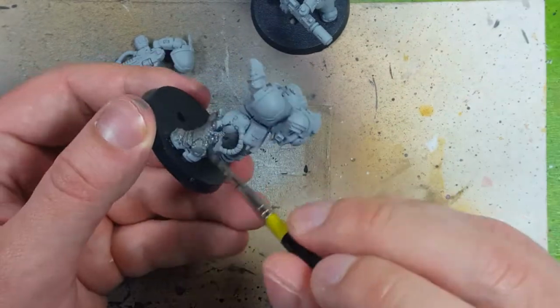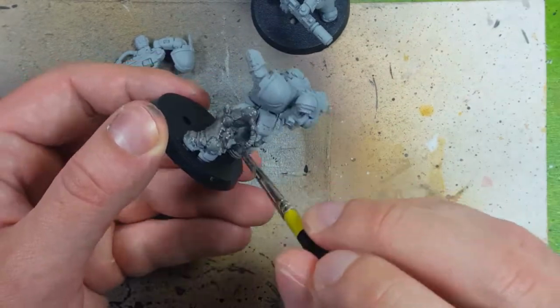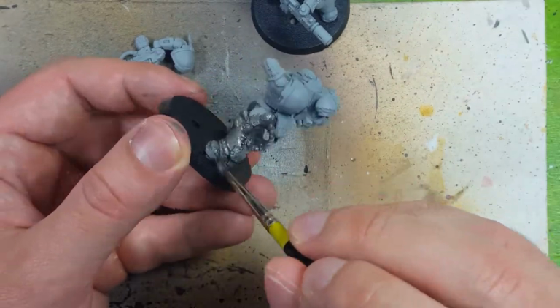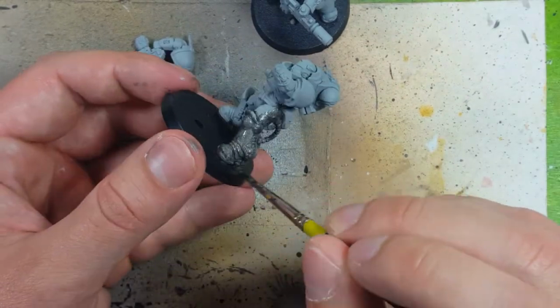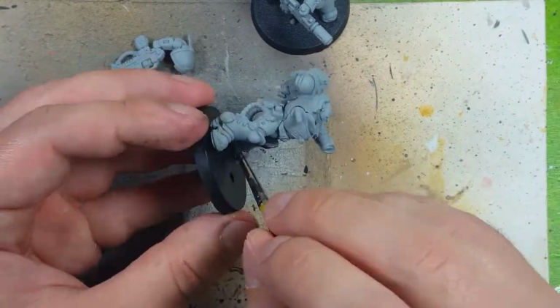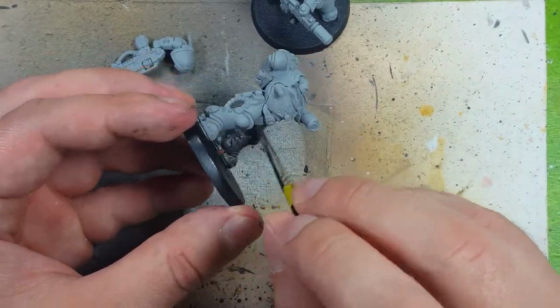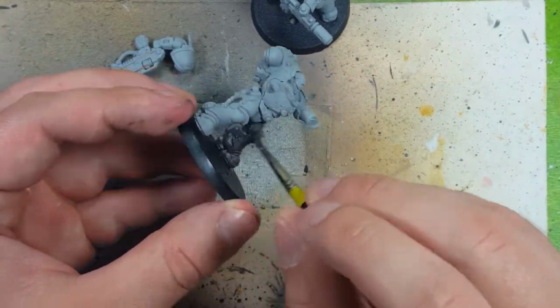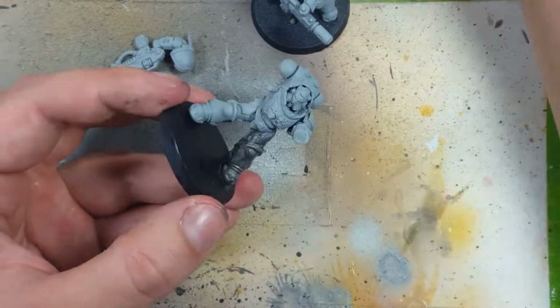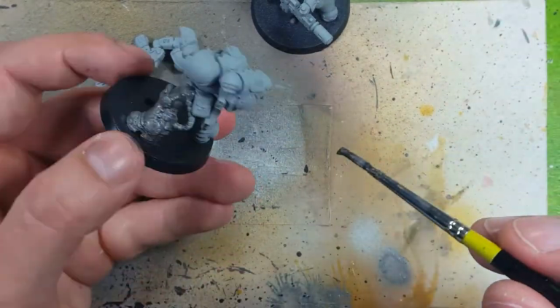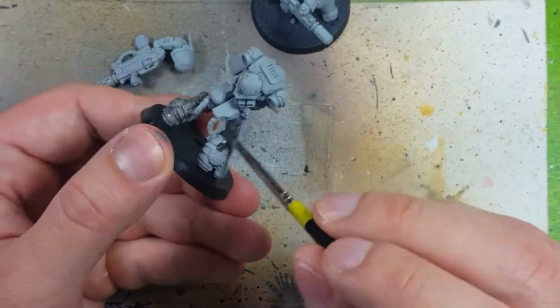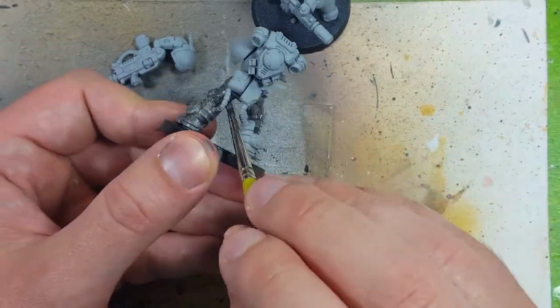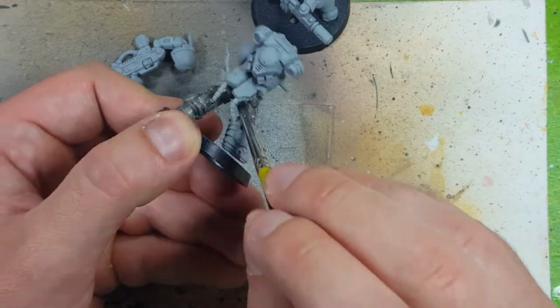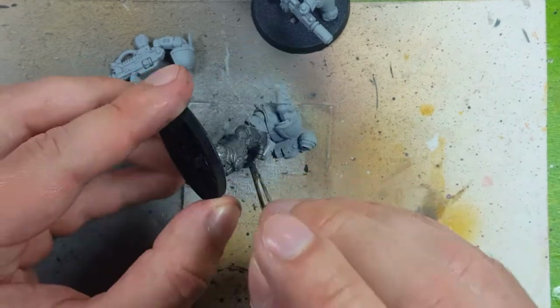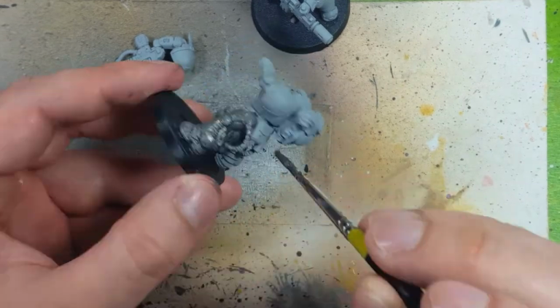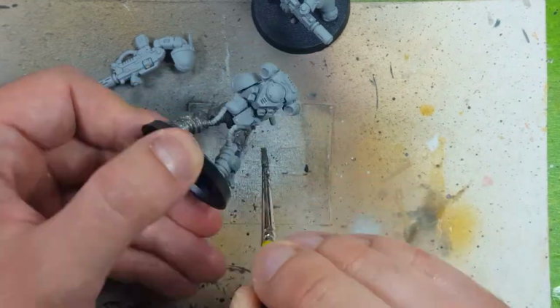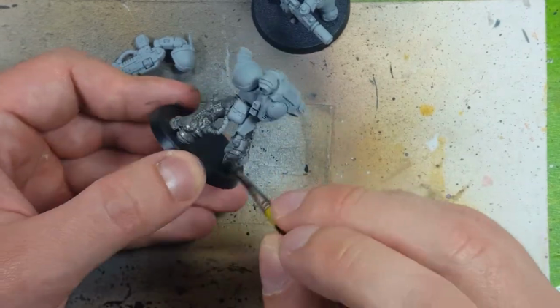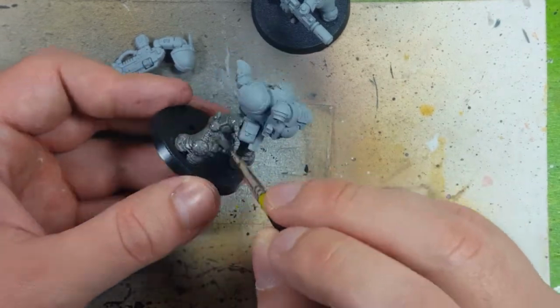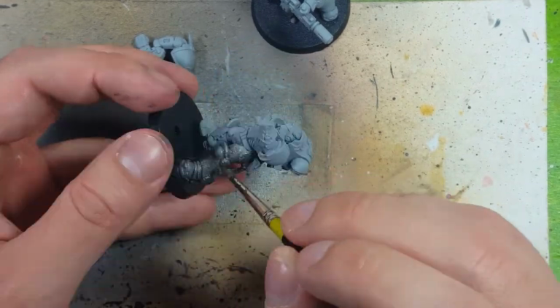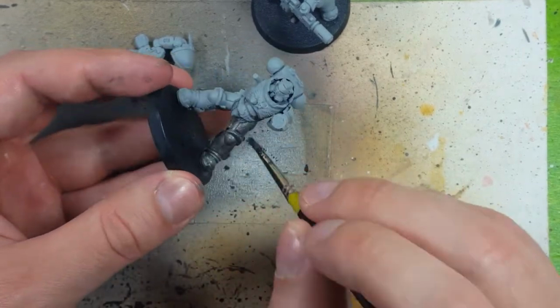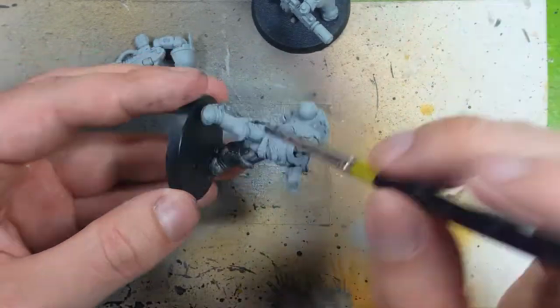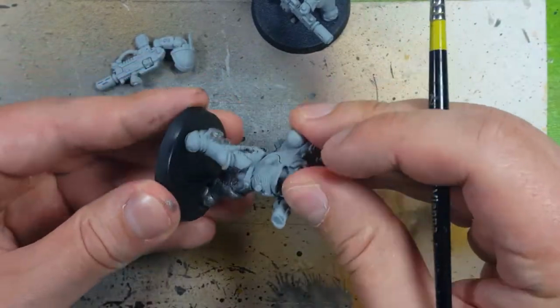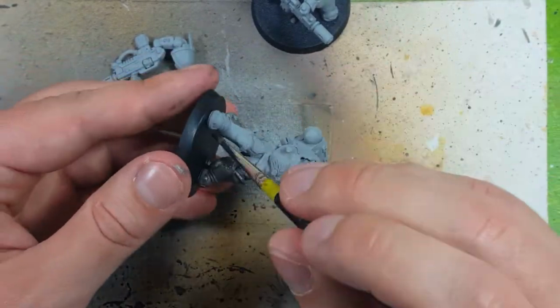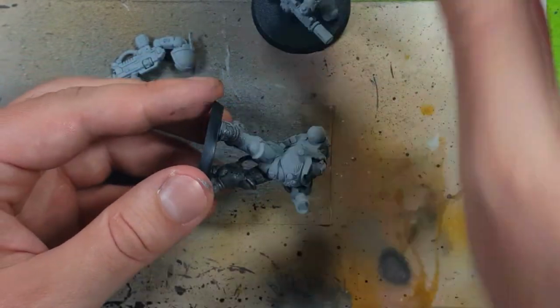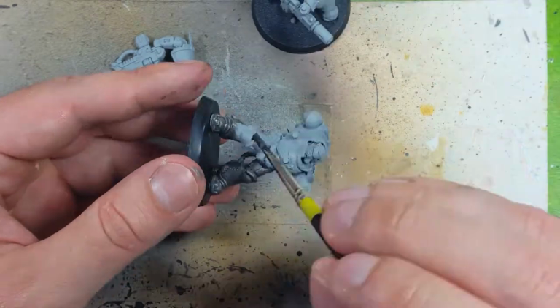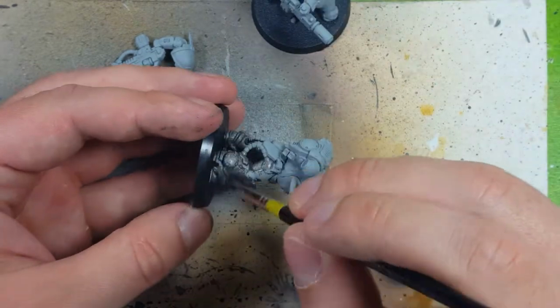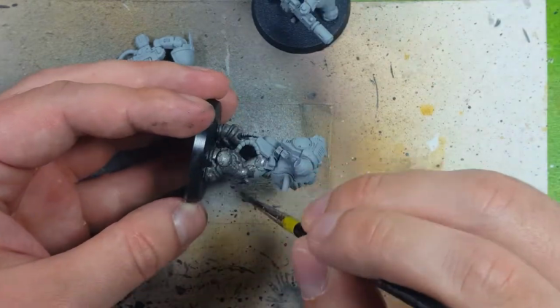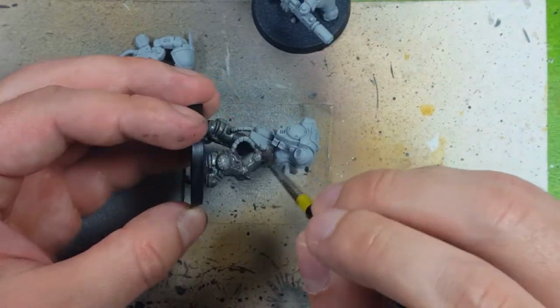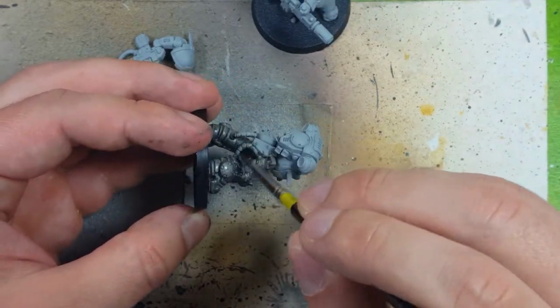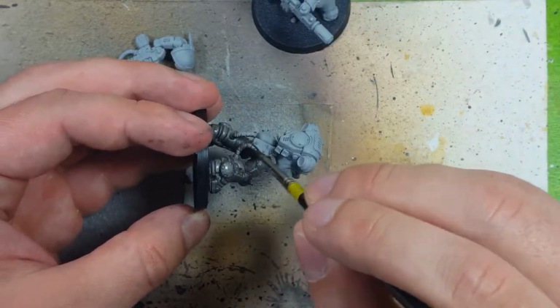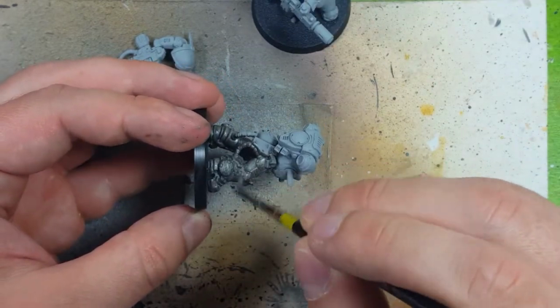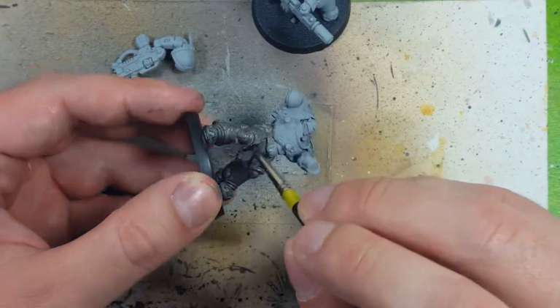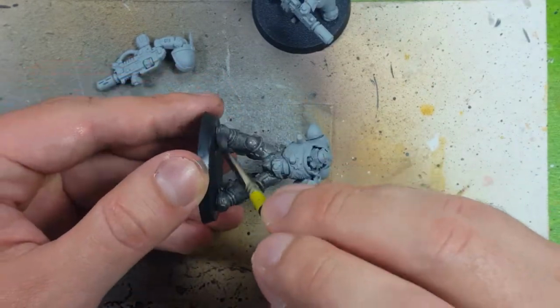Now with some Leadbelcher, I coat the entire model in Leadbelcher. I've learned from my previous project with the Intercessors that I'm not going to bother highlighting it with Ironbreaker — it doesn't show through, so it's not worth the time.